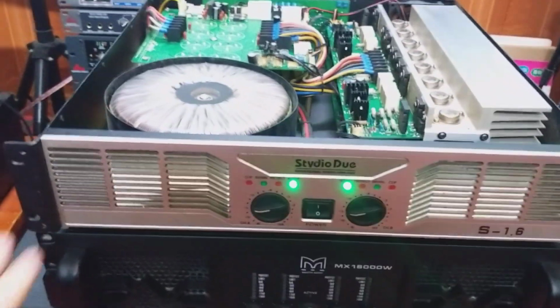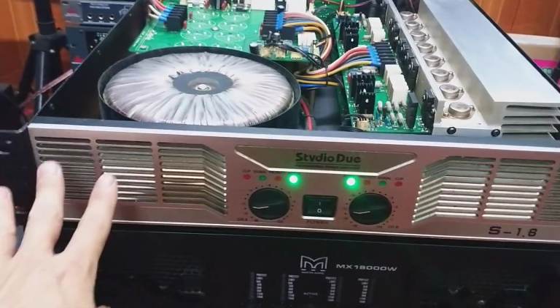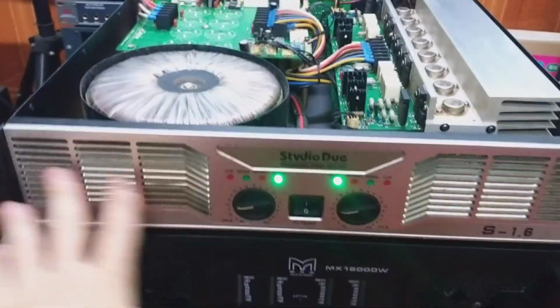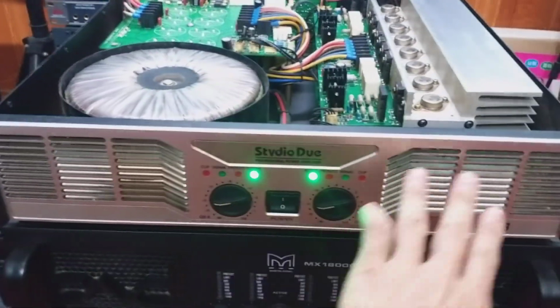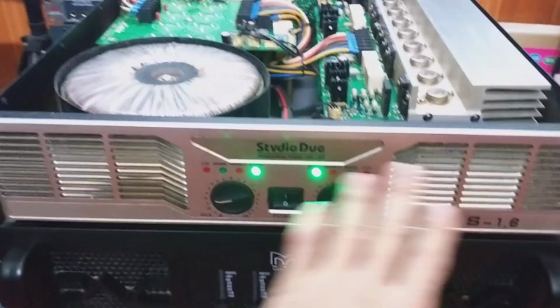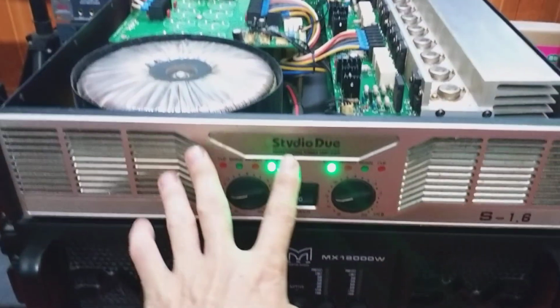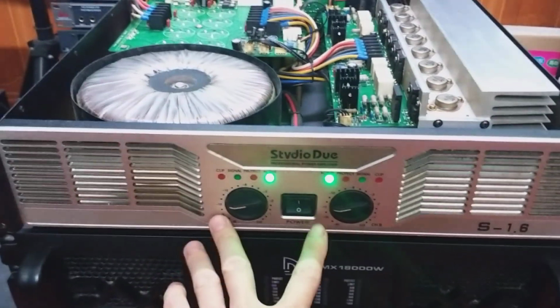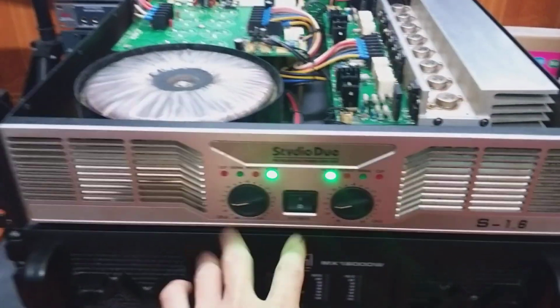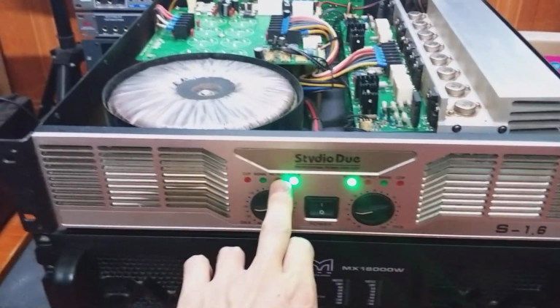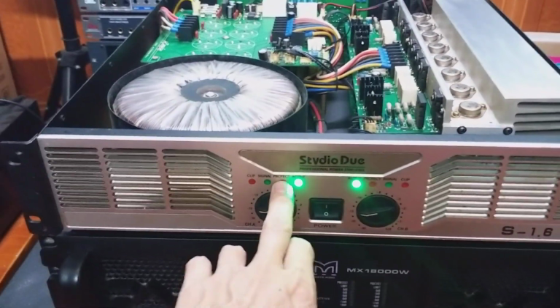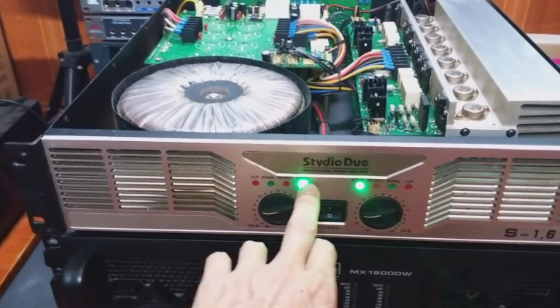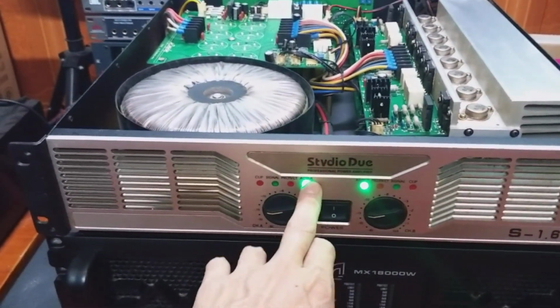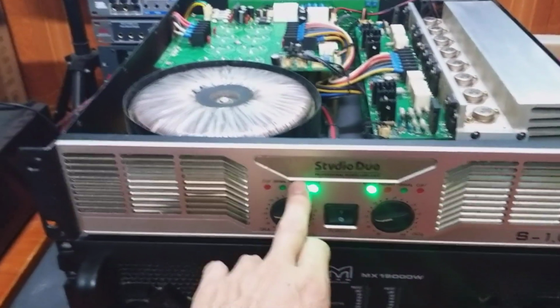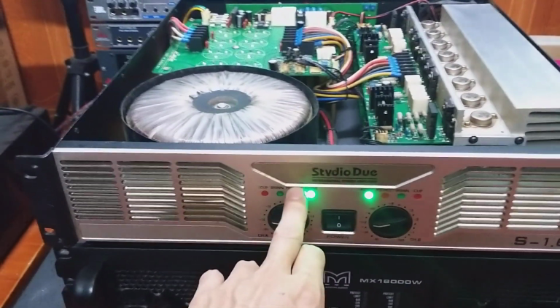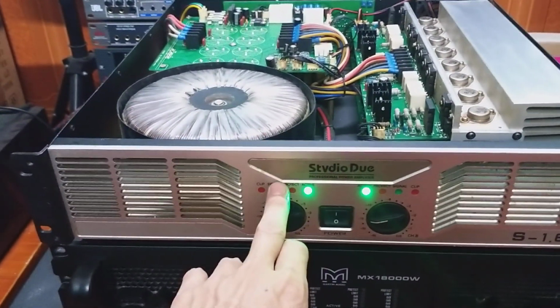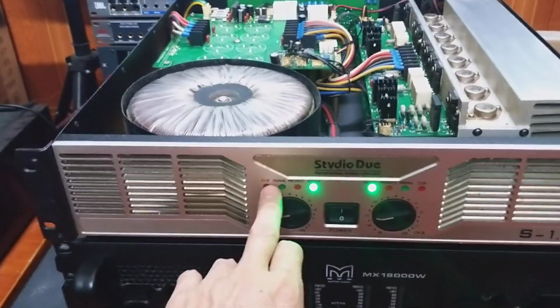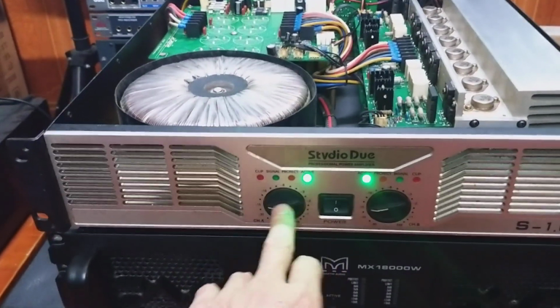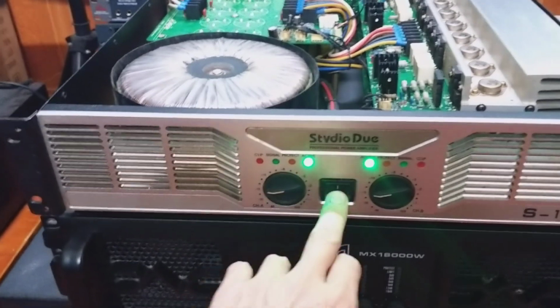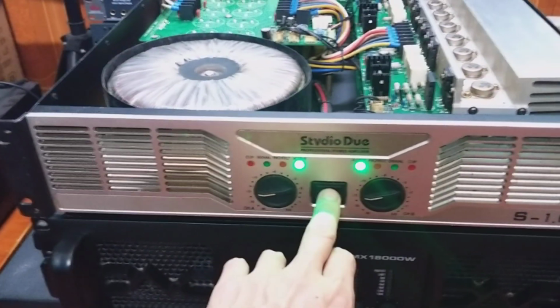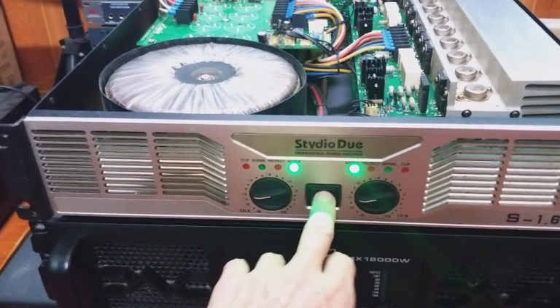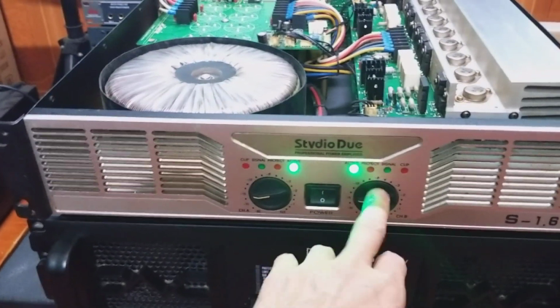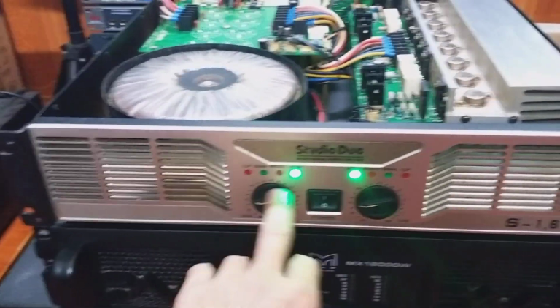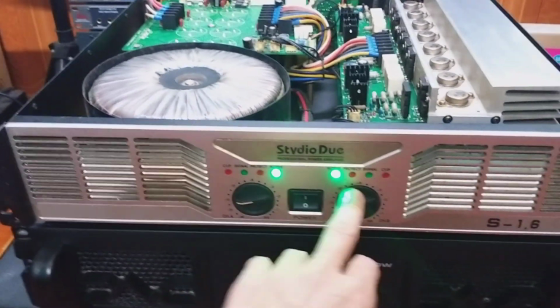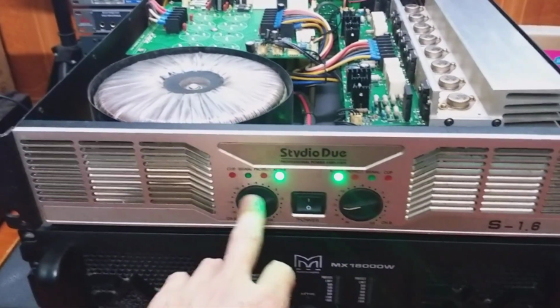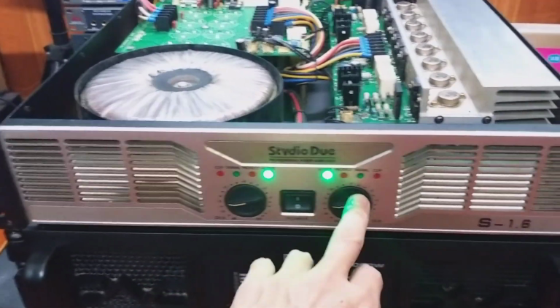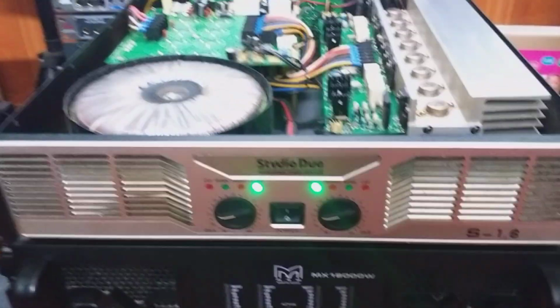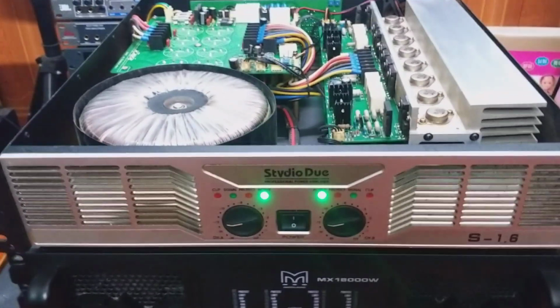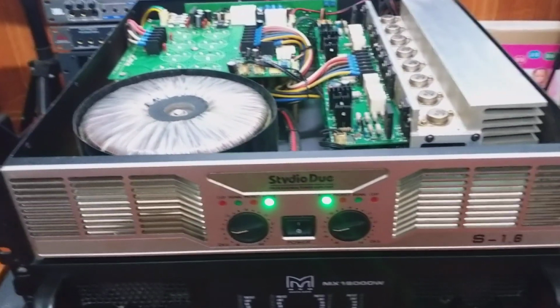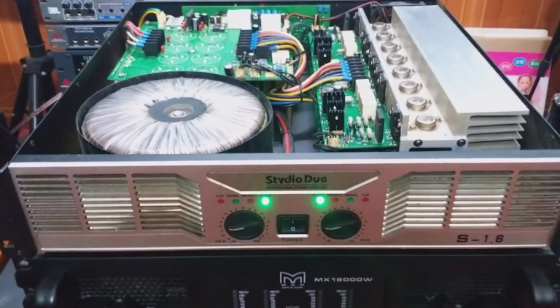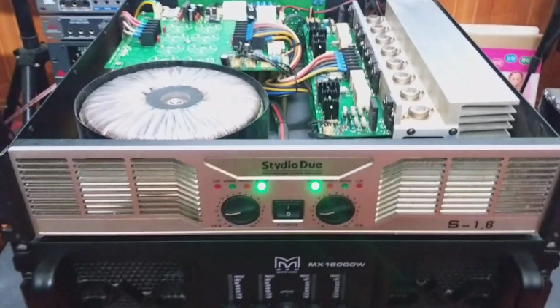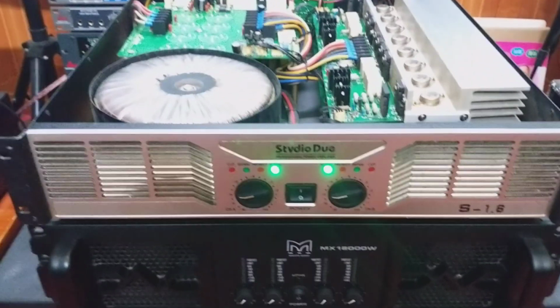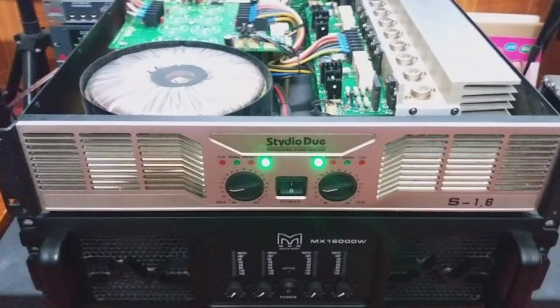Hai cực số là mắt. Bảng tablo nằm chính giữa, các đèn báo tín hiệu: Active, báo protect, báo single và báo clip. Công tắc bật tắt nguồn, hai volume chỉnh cực kỳ chính xác. Đó là hình thức bên ngoài, rất đẹp.